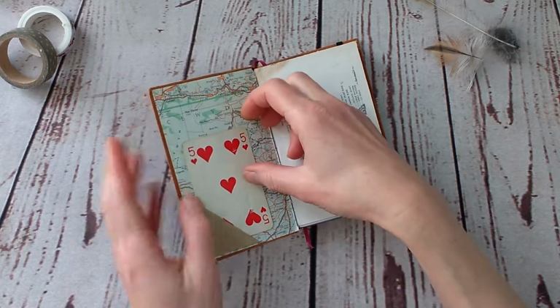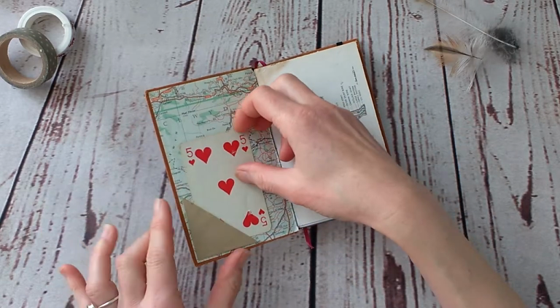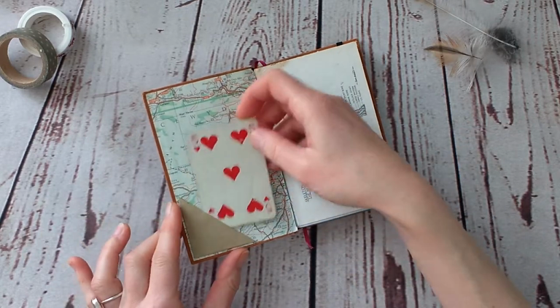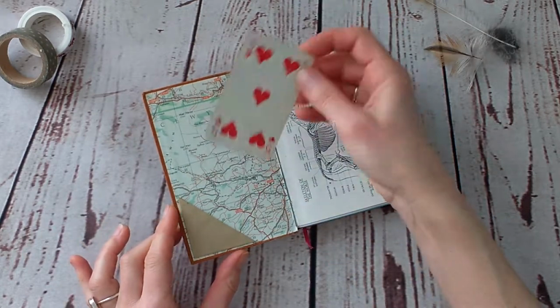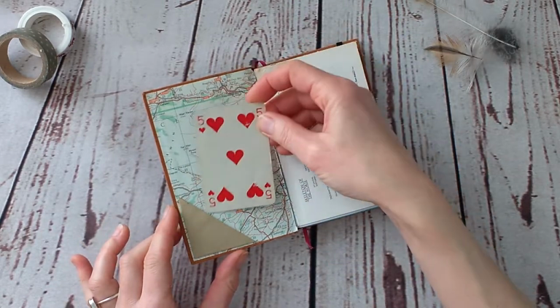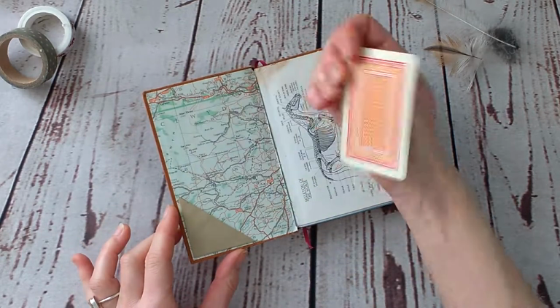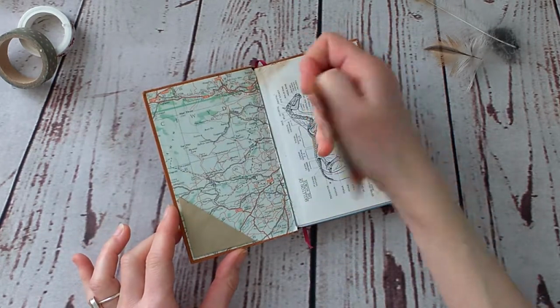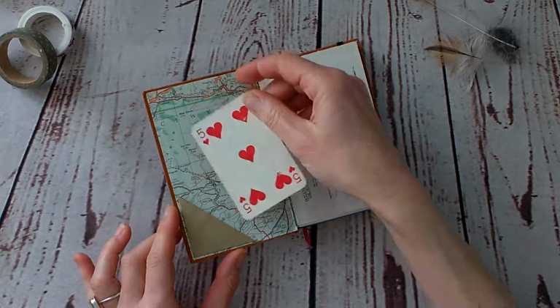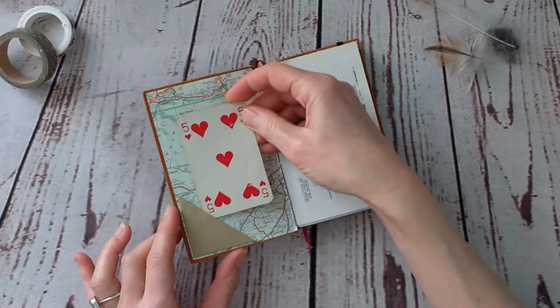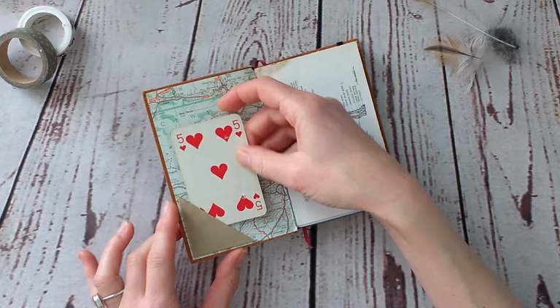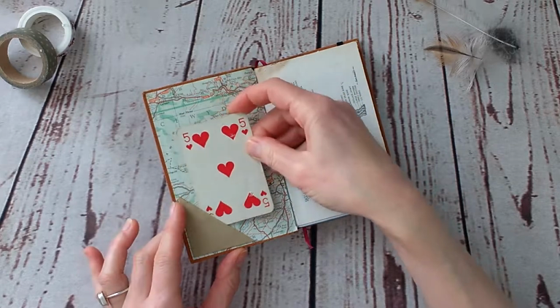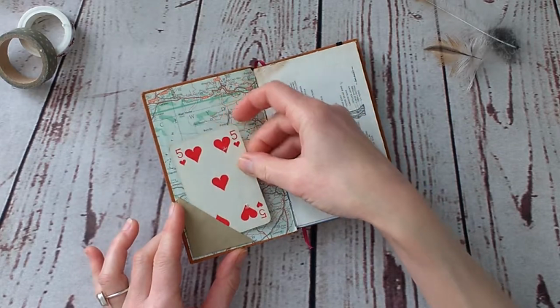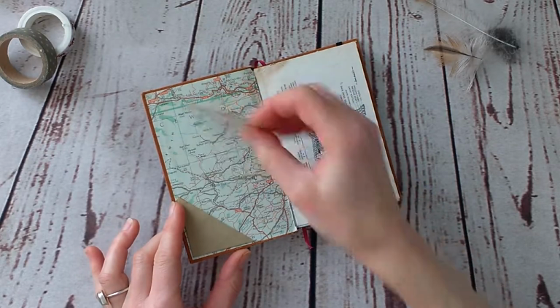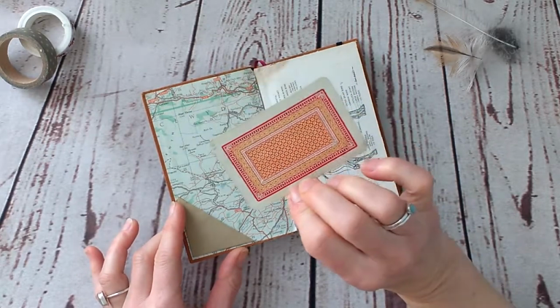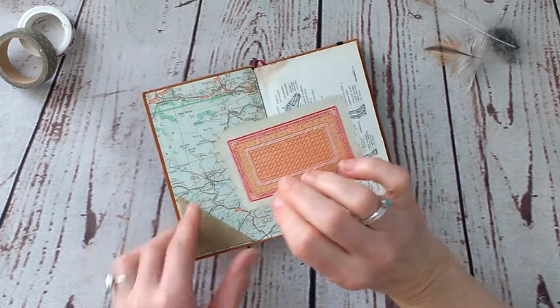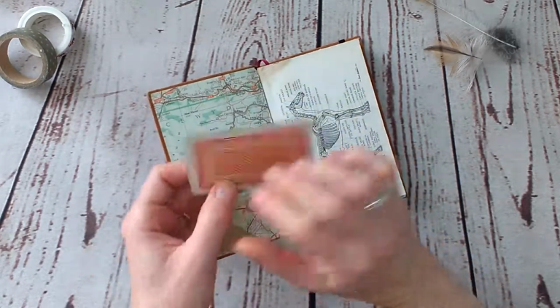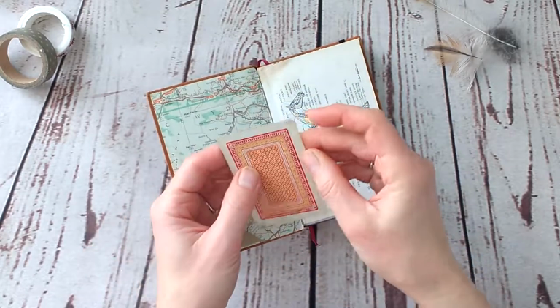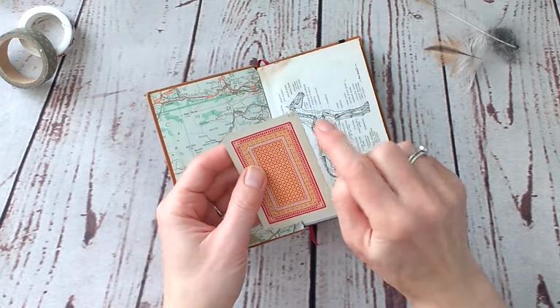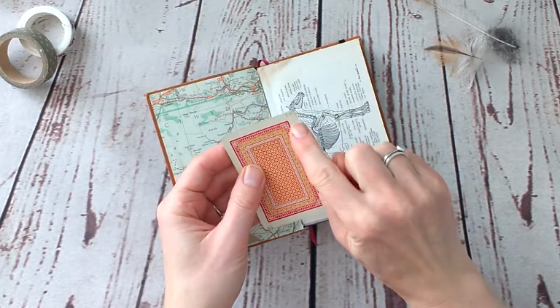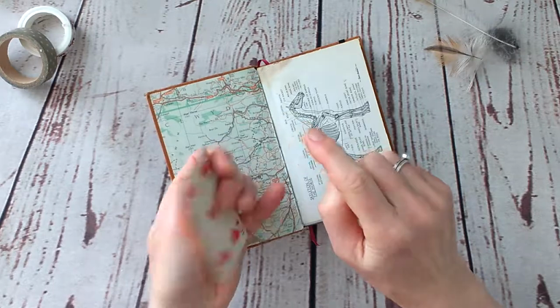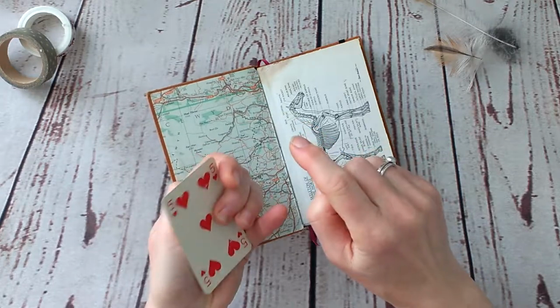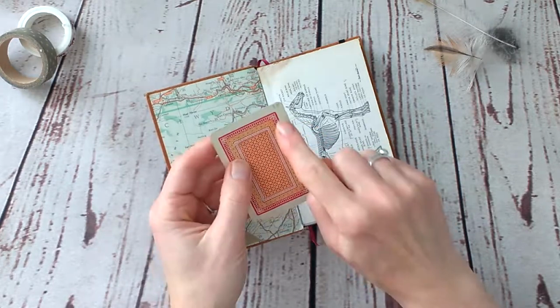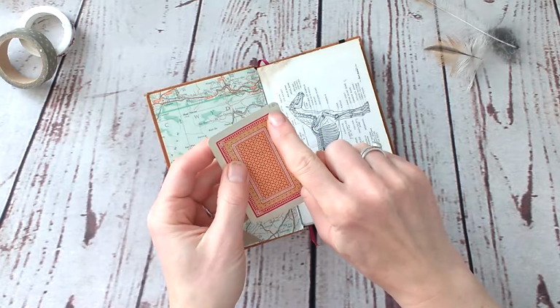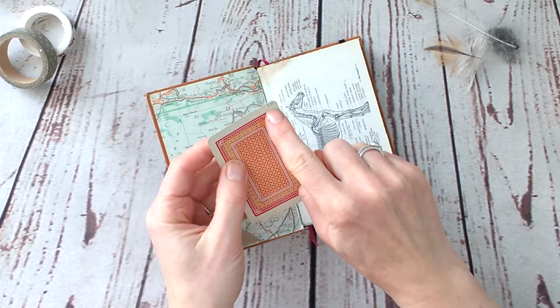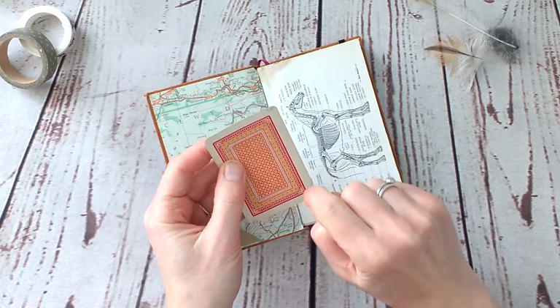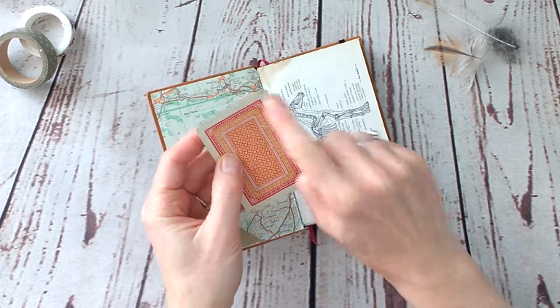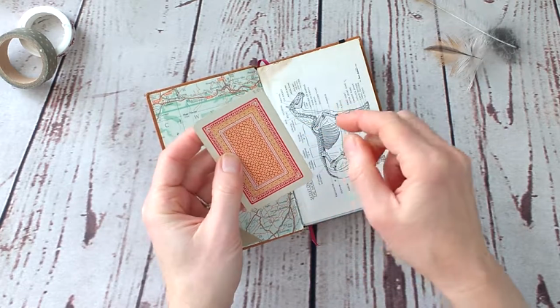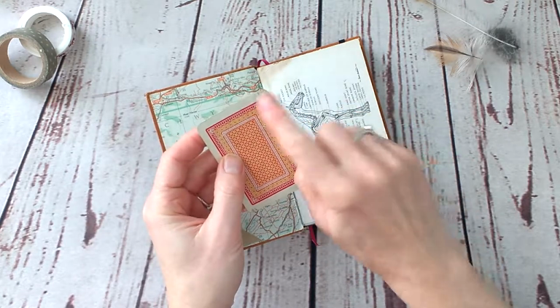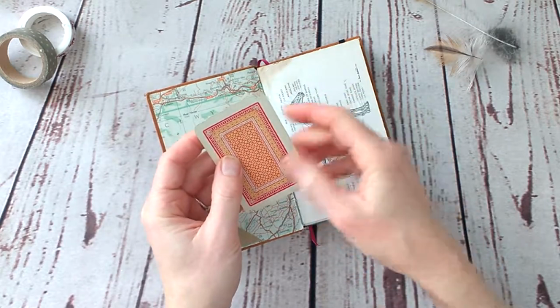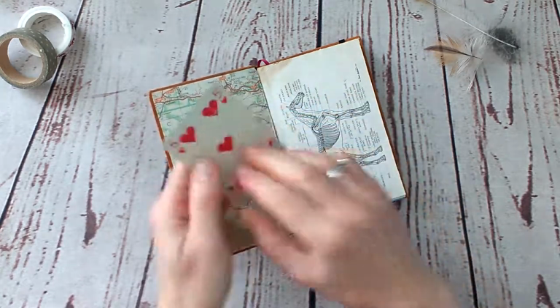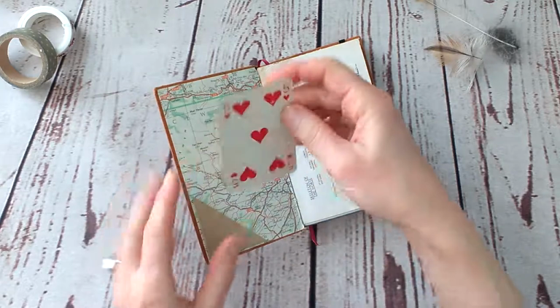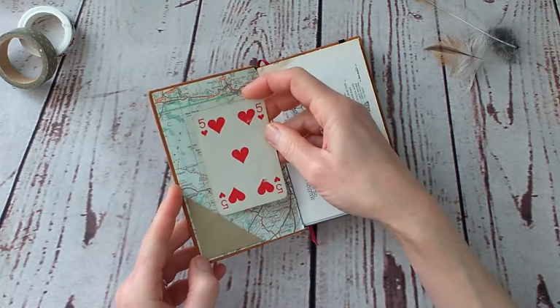In the front I've got a little tuck spot with a vintage playing card. I just noticed there's actually a little mark on the card, so obviously somebody was trying to cheat!